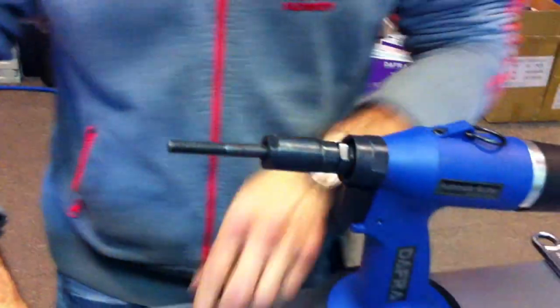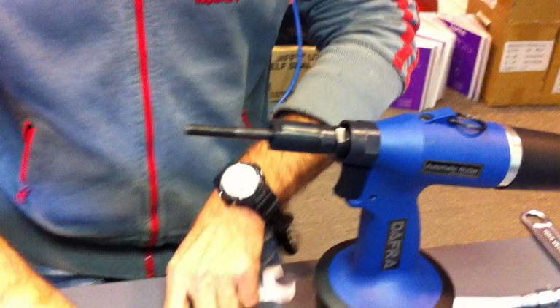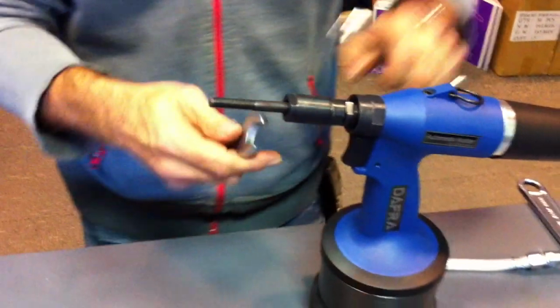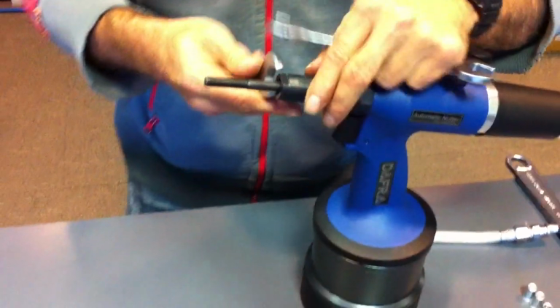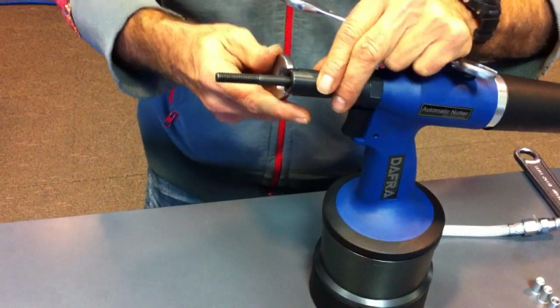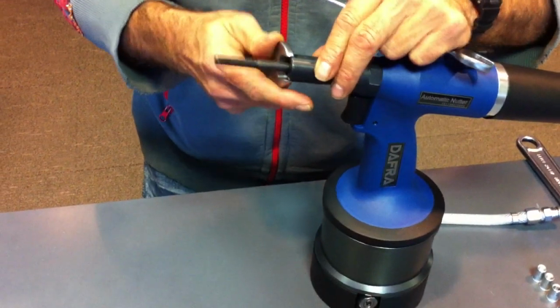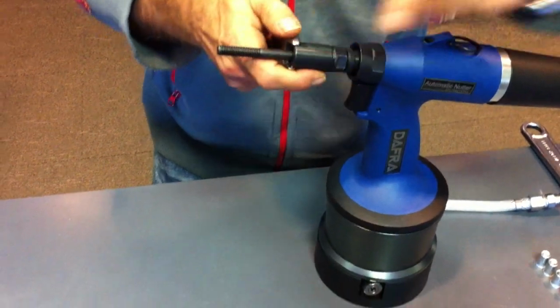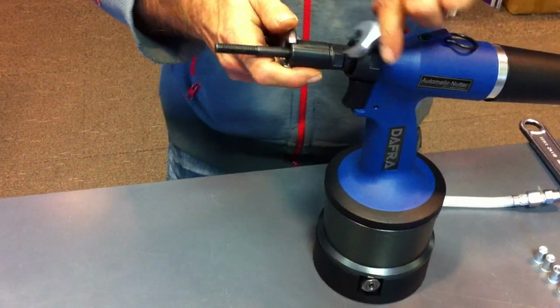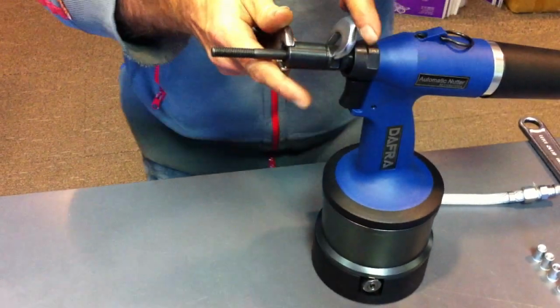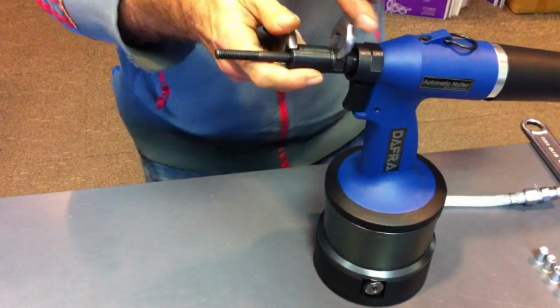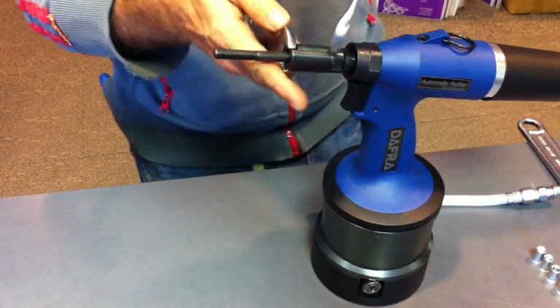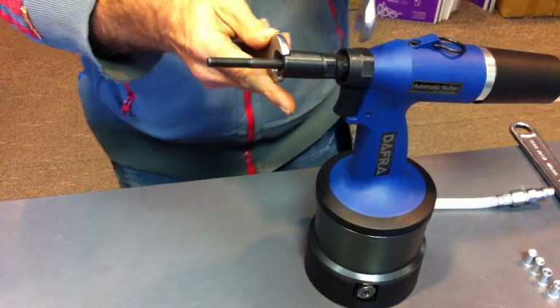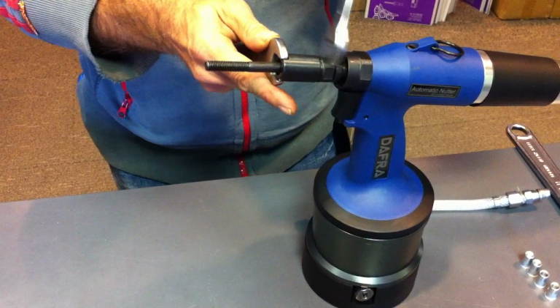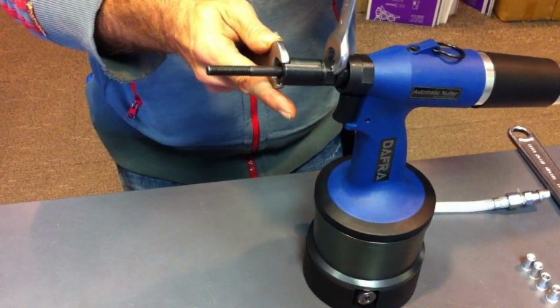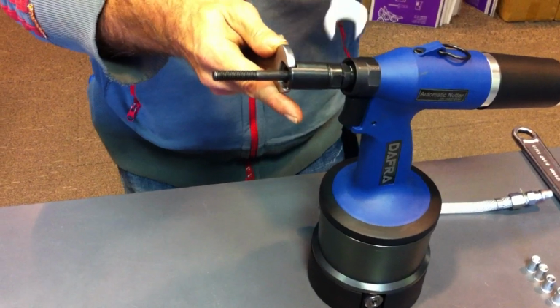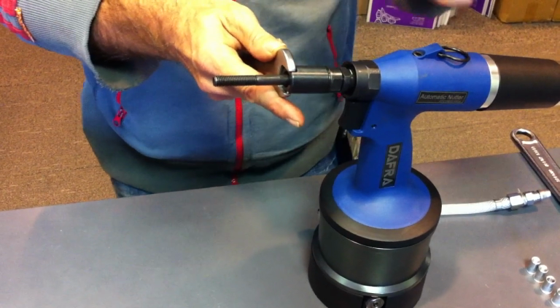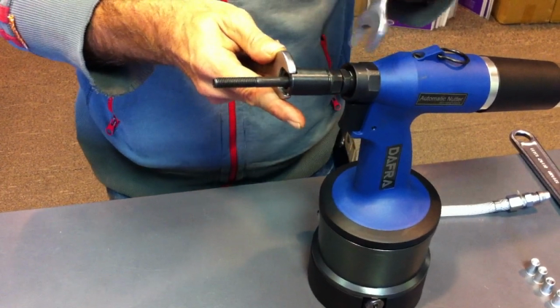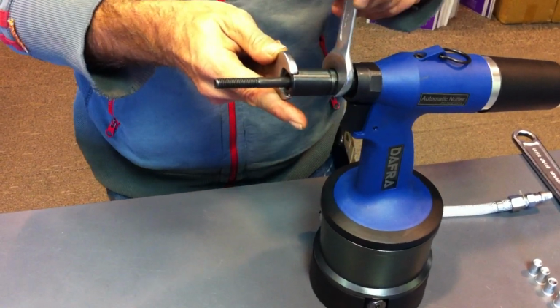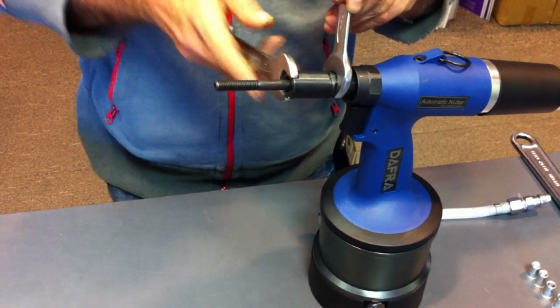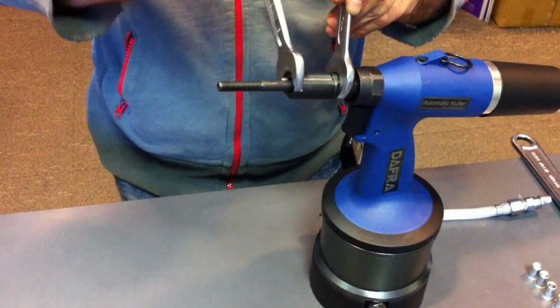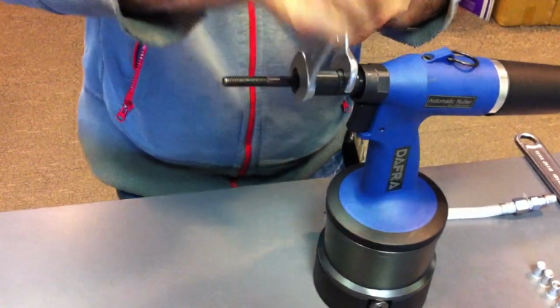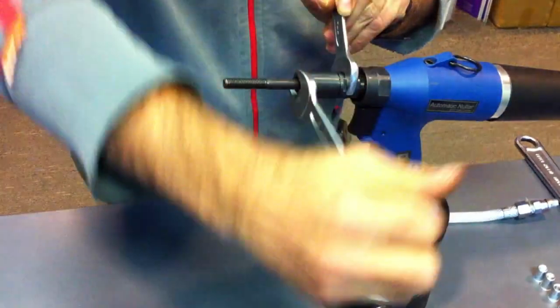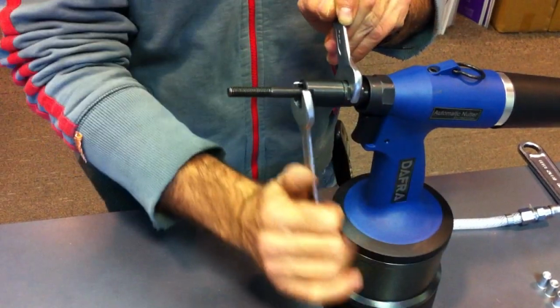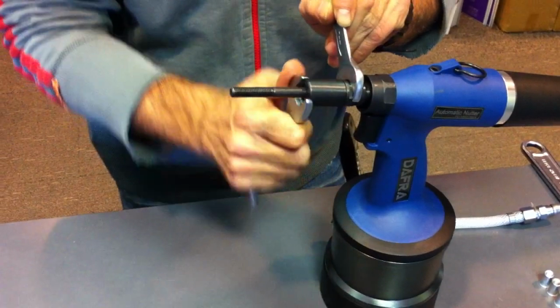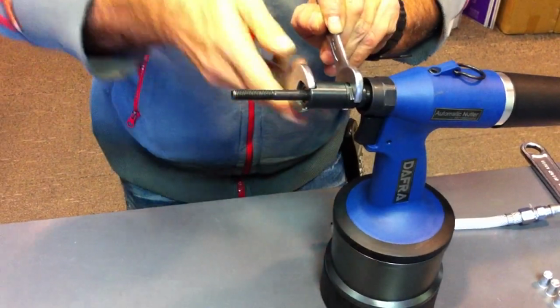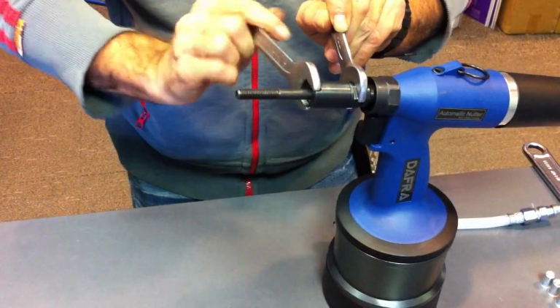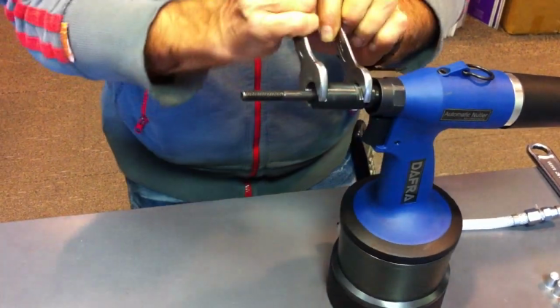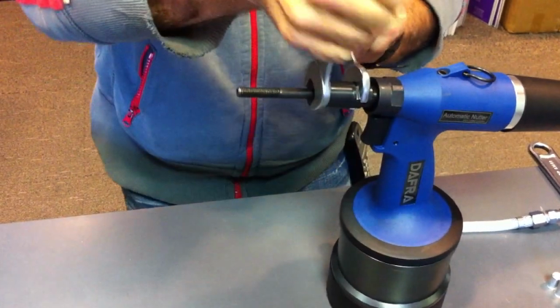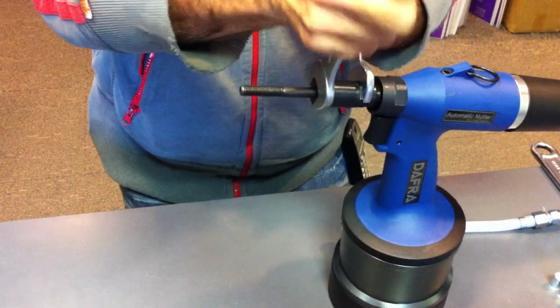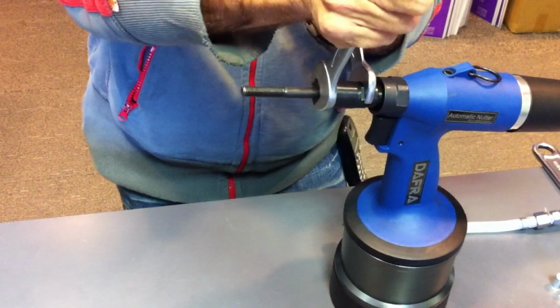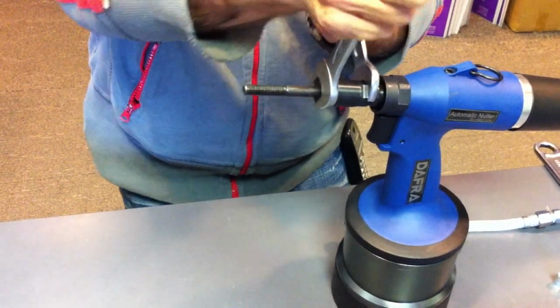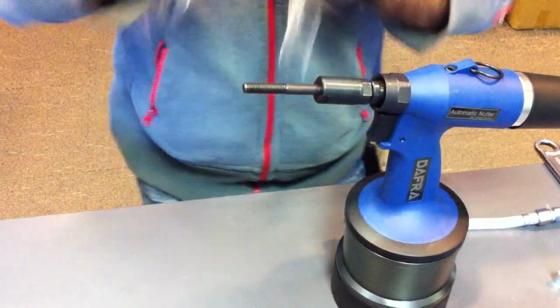And then, with the two spanners, just a firm nip up.